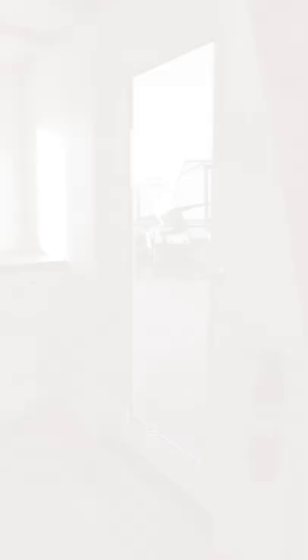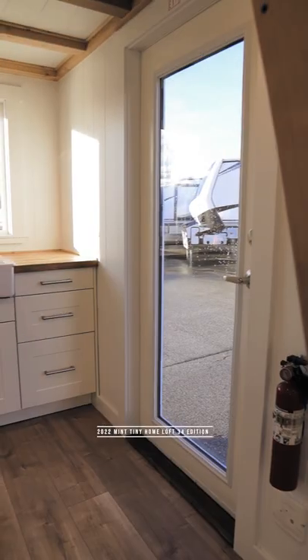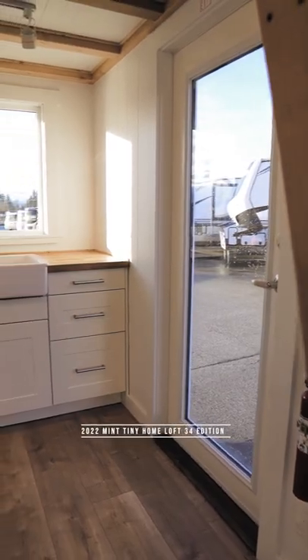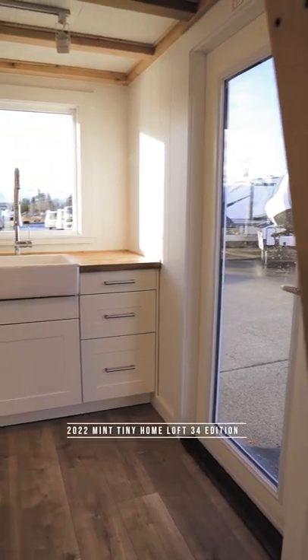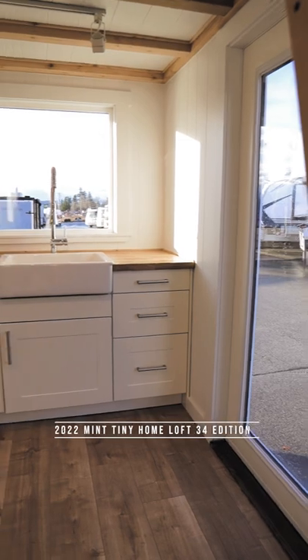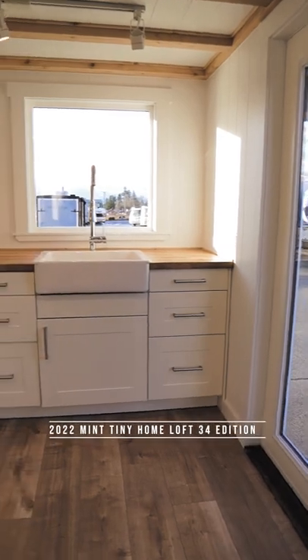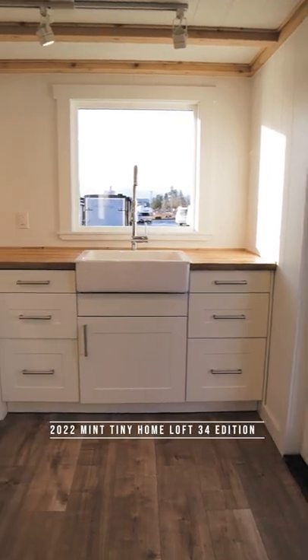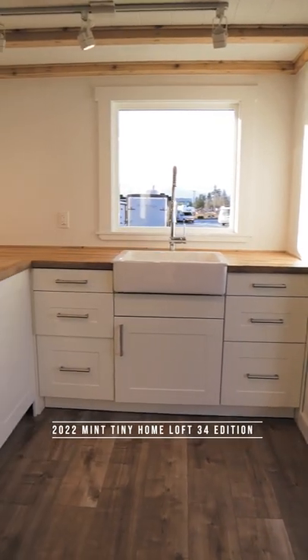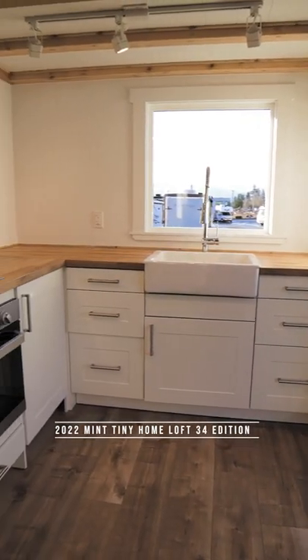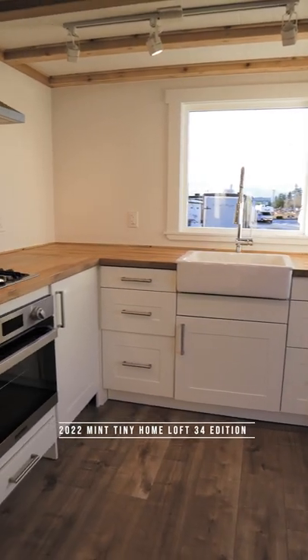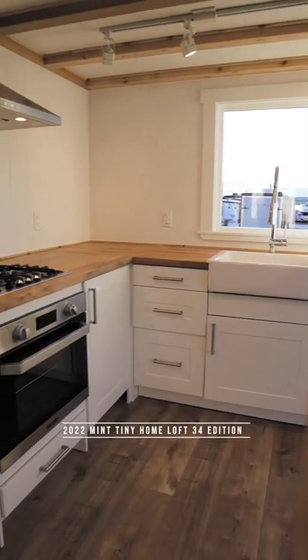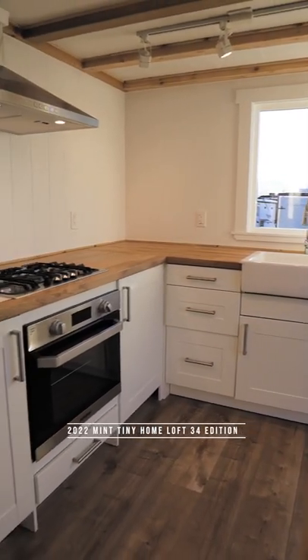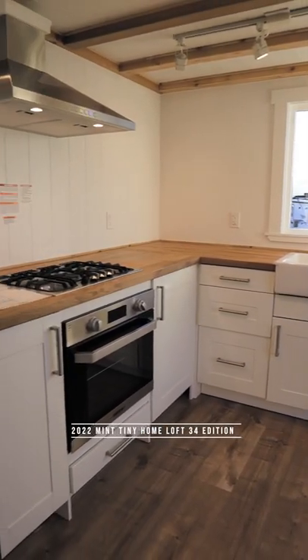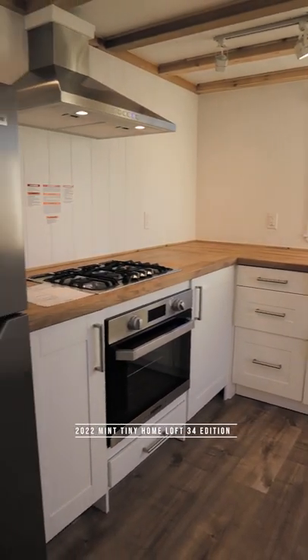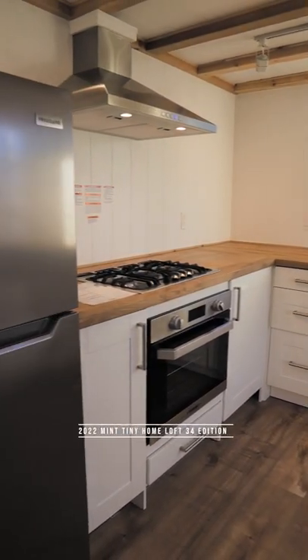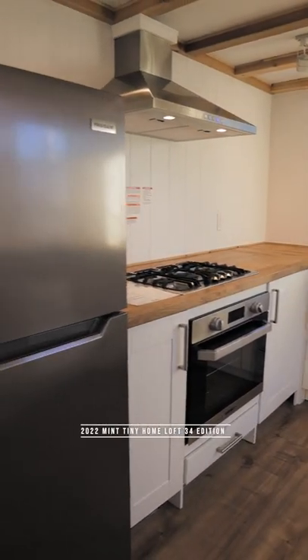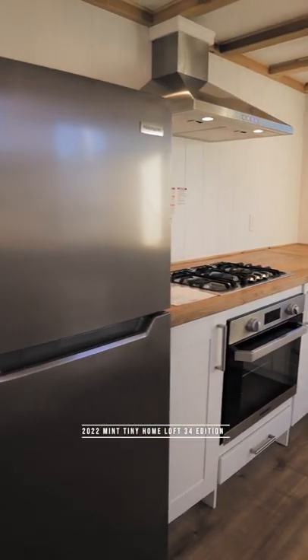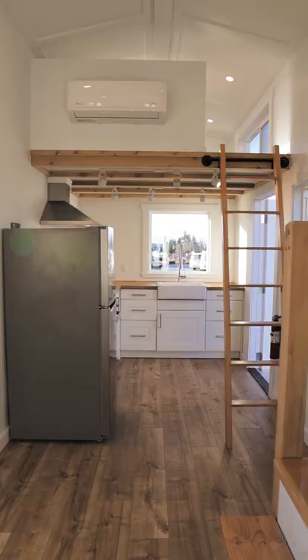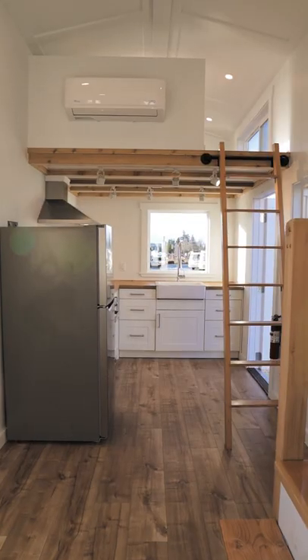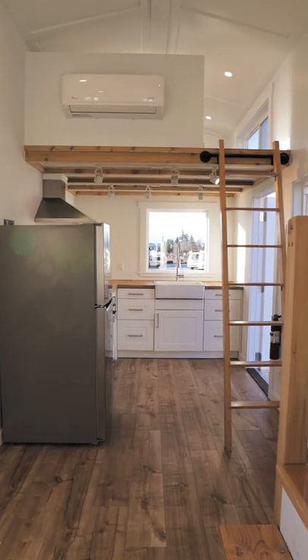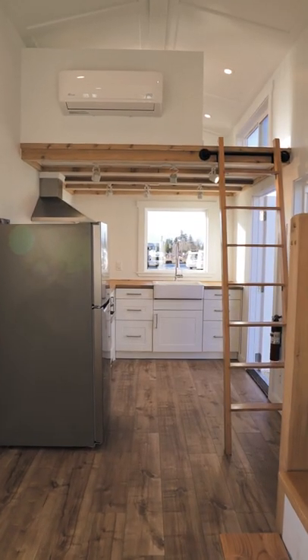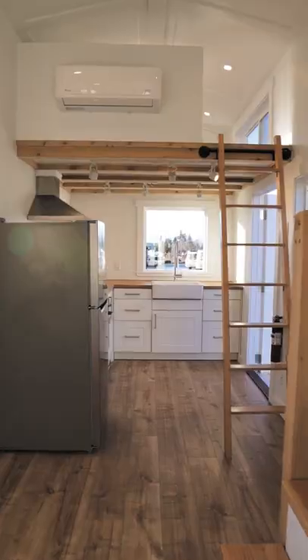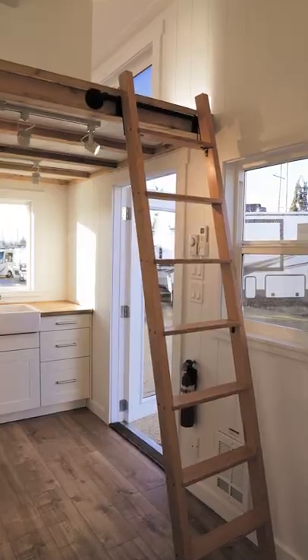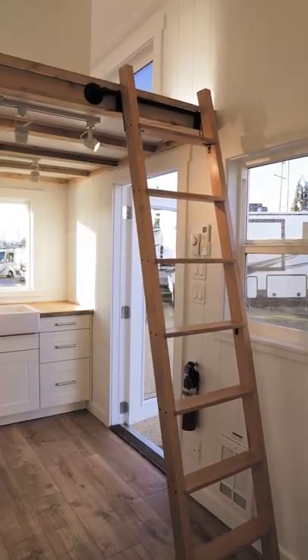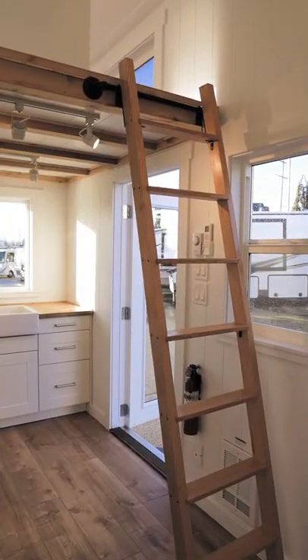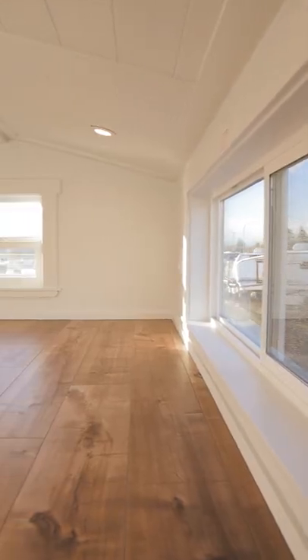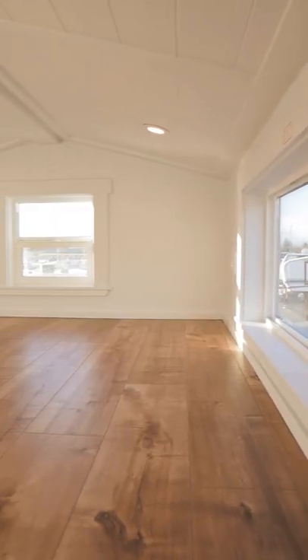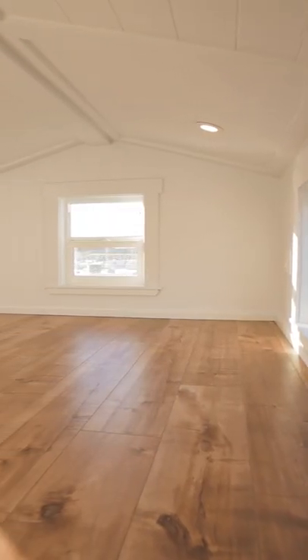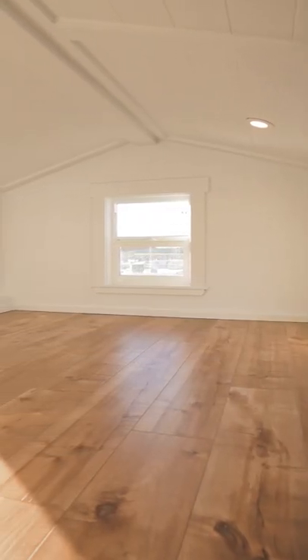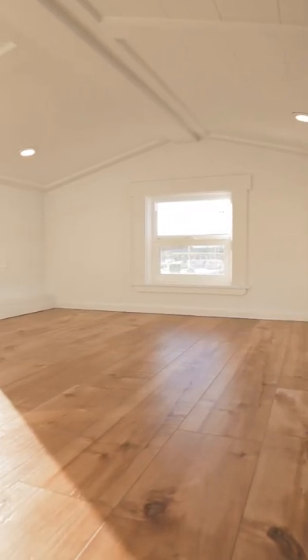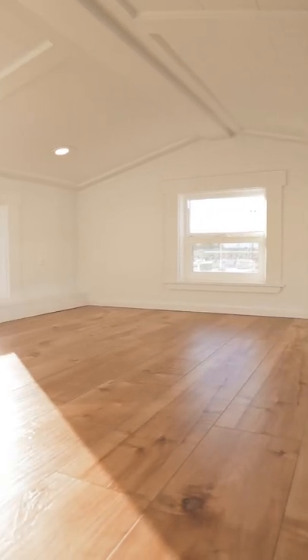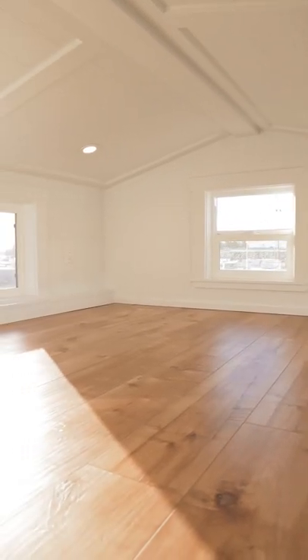Once inside you'll enter the spacious well-lit front kitchen. Above the kitchen and up this ladder you'll find a bright open loft with storage space.